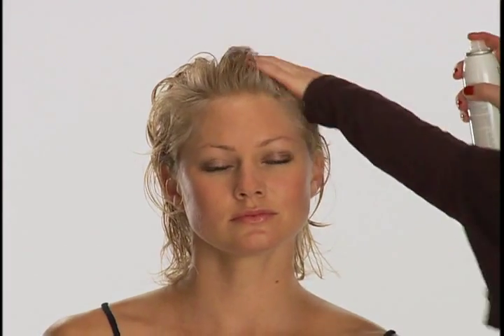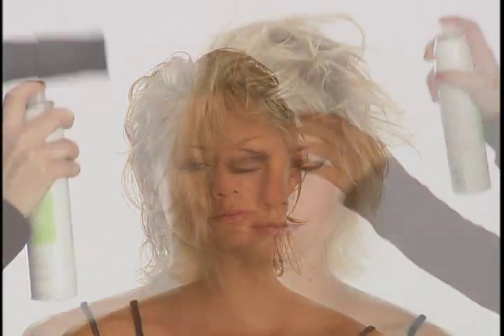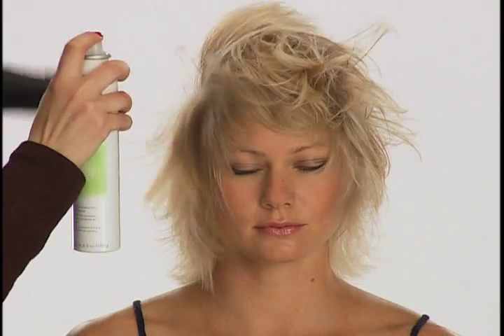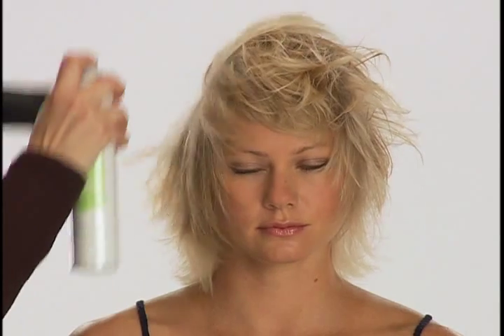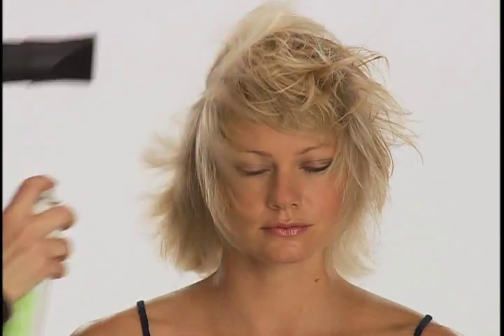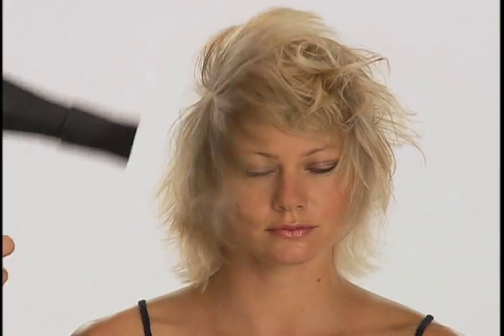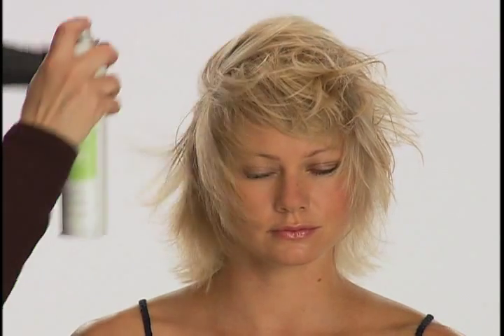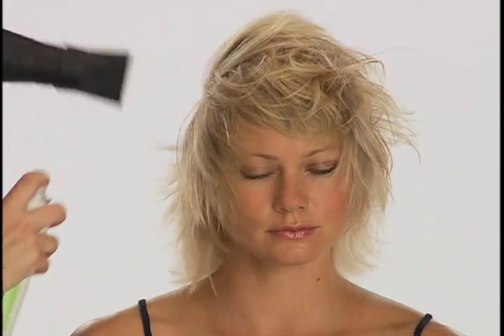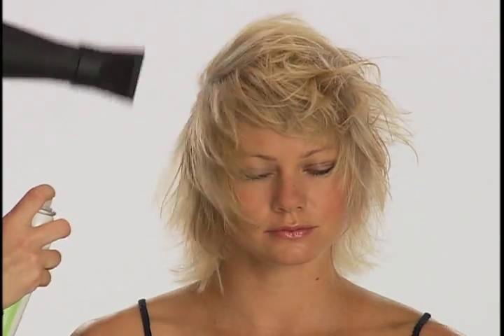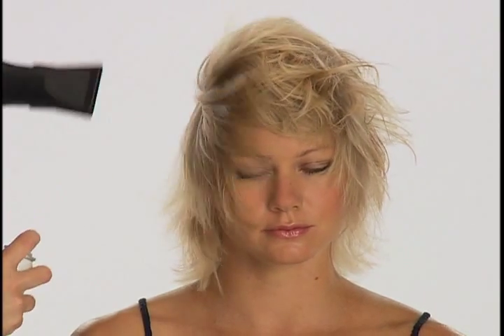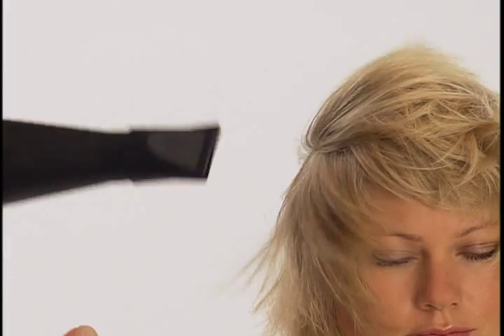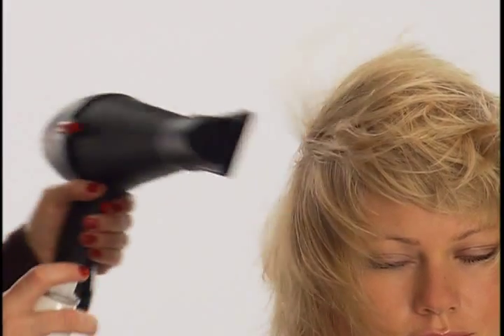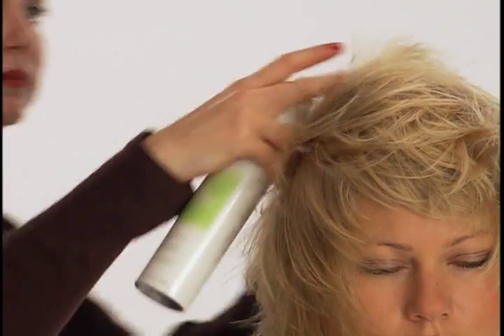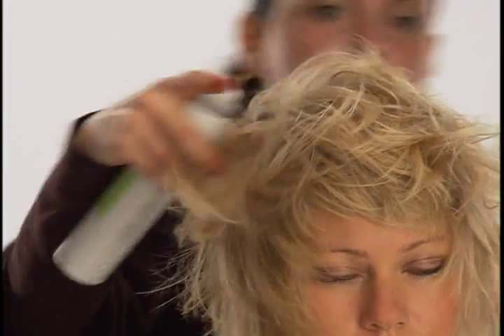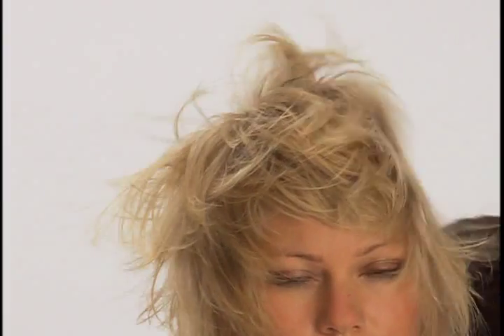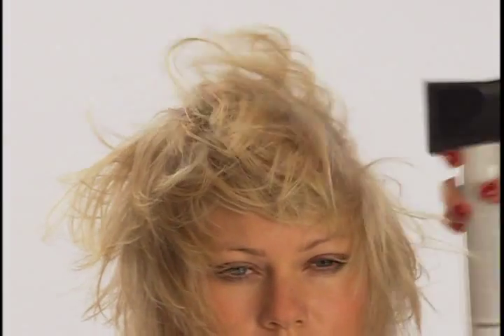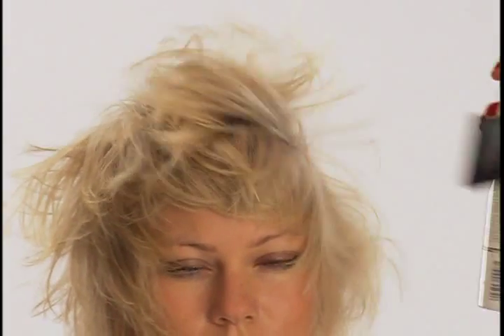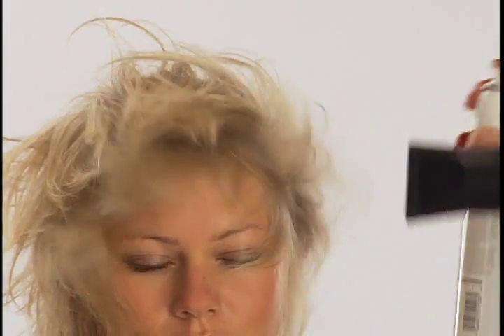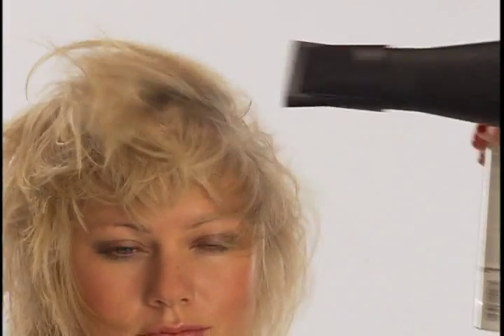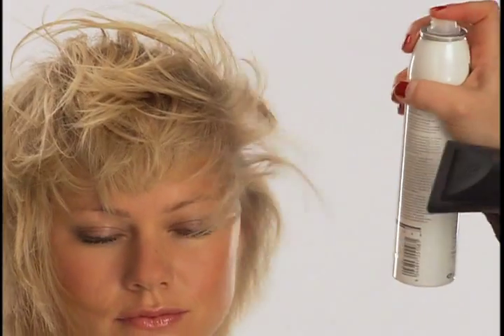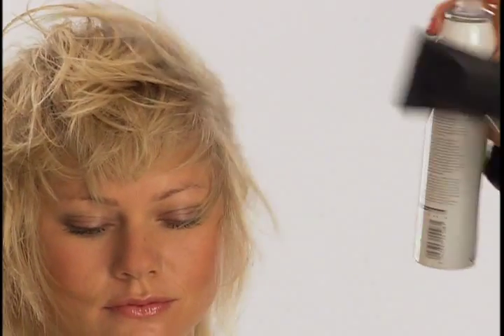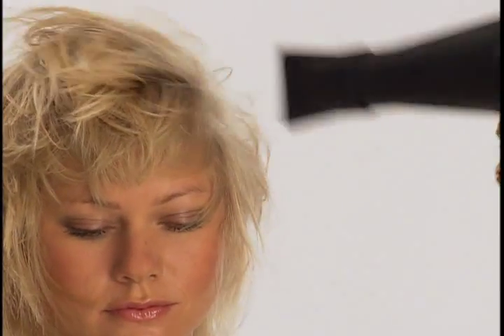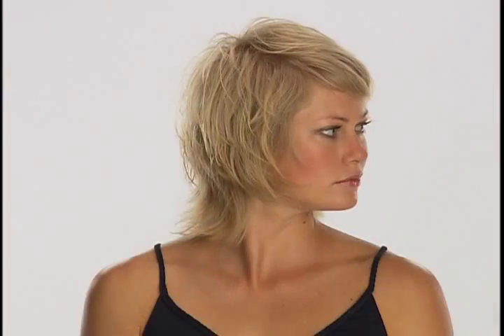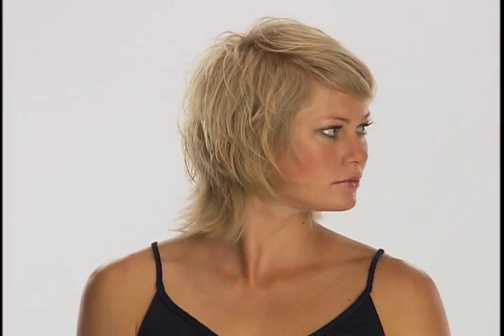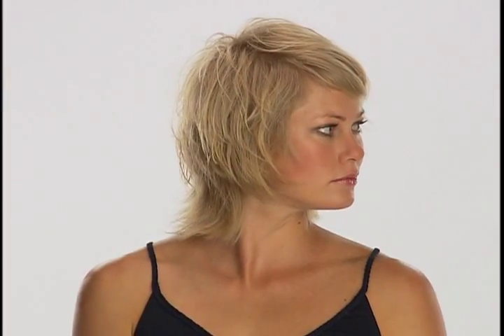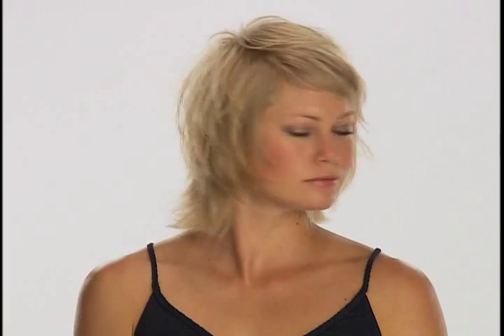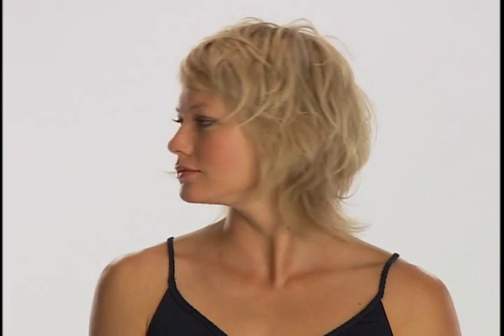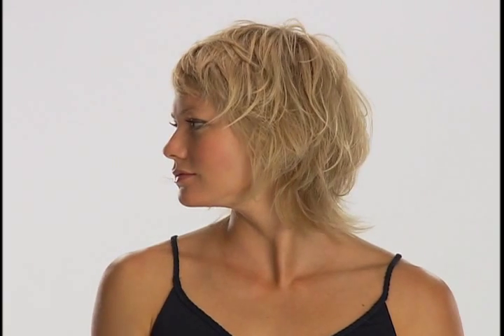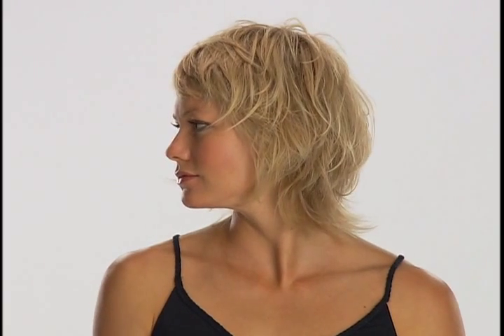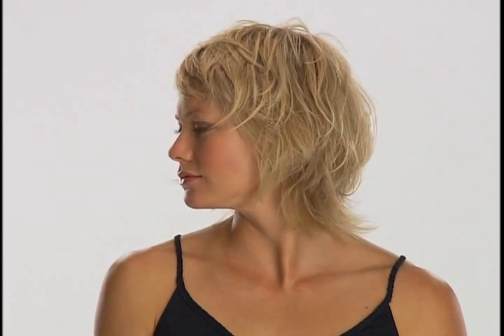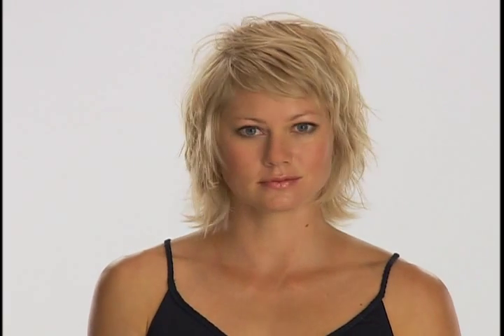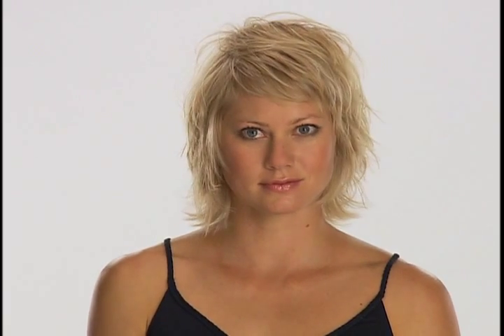This working aerosol spray paste enhanced with lime and cilantro creates dramatic texture and gives any style separation and hold. This fun styling product can also be sprayed into styled hair for added separation and texture.